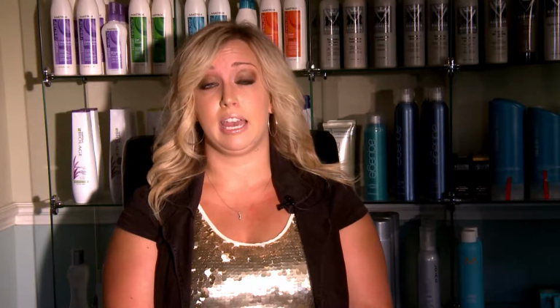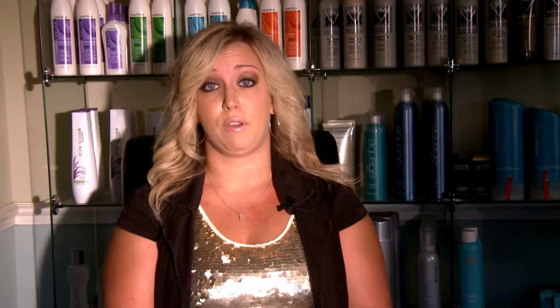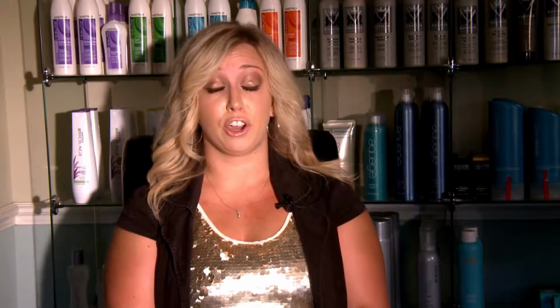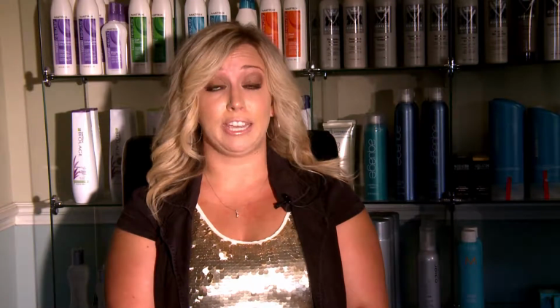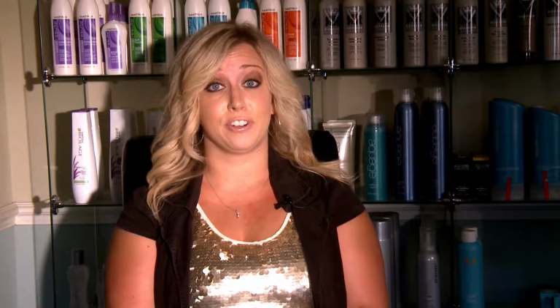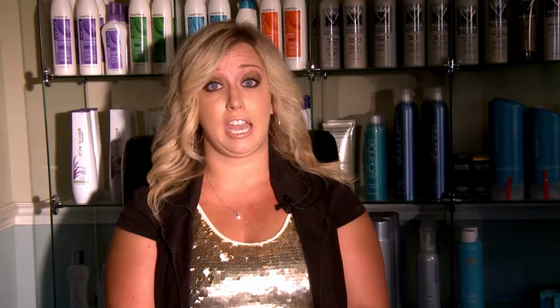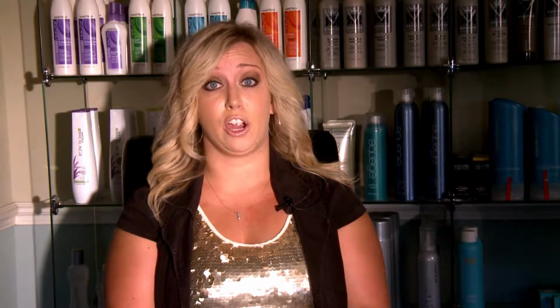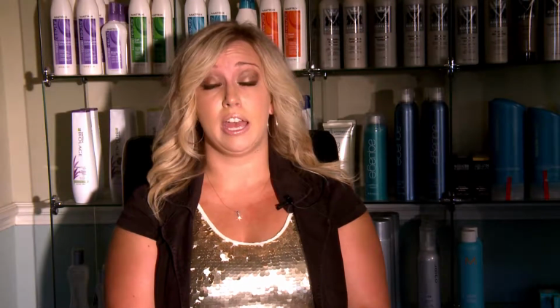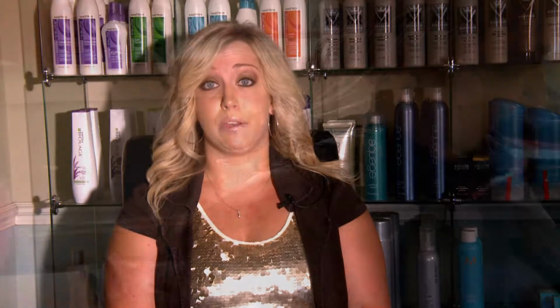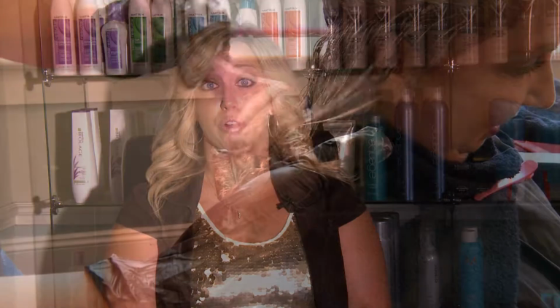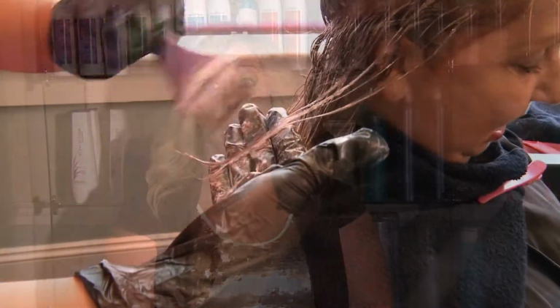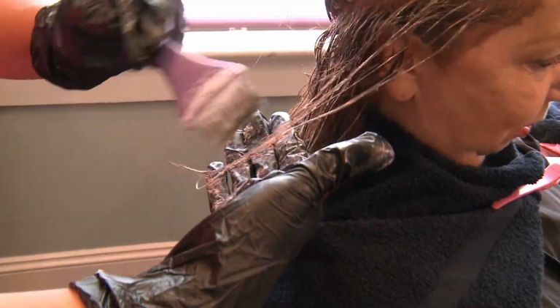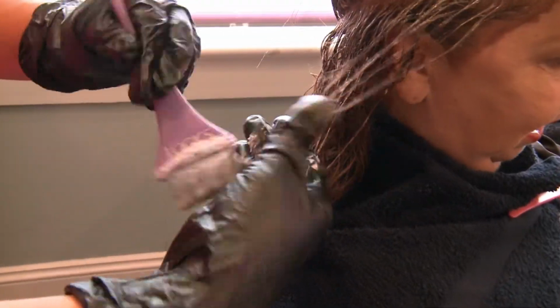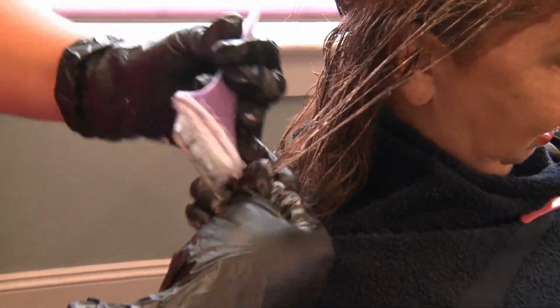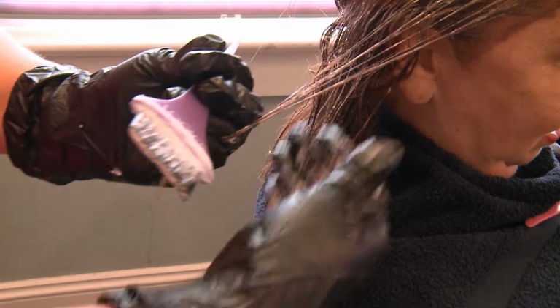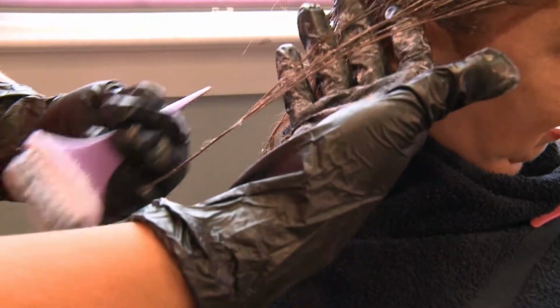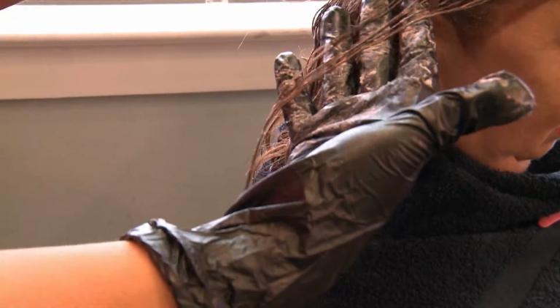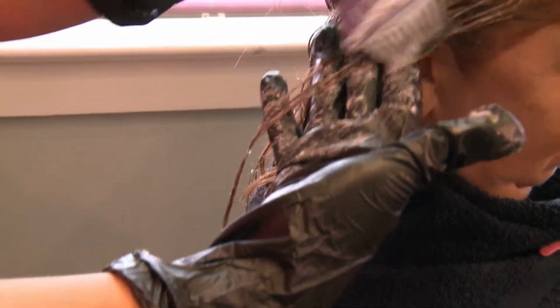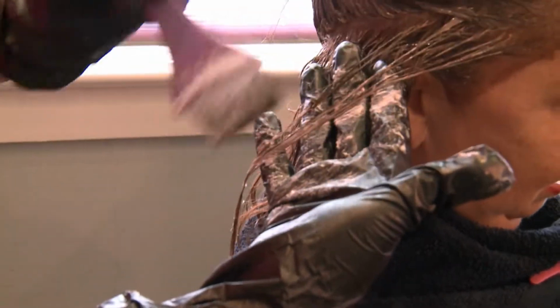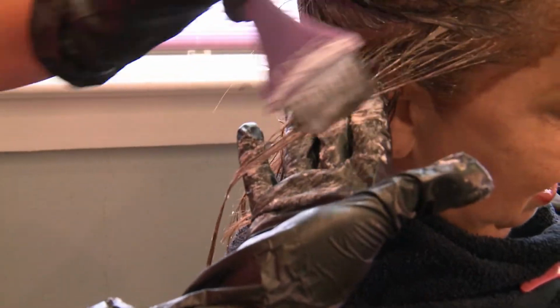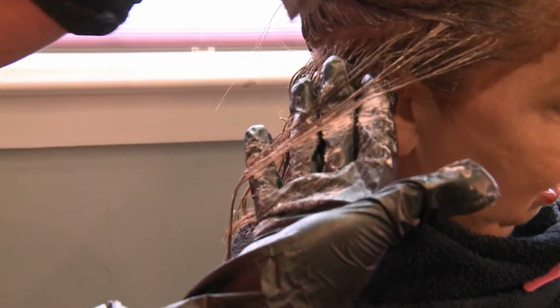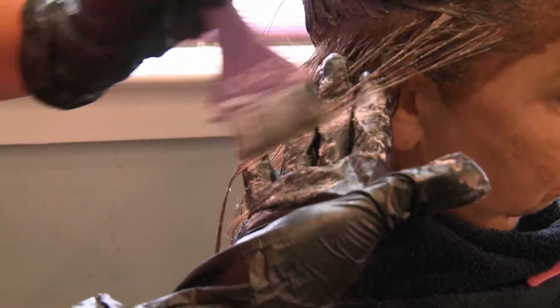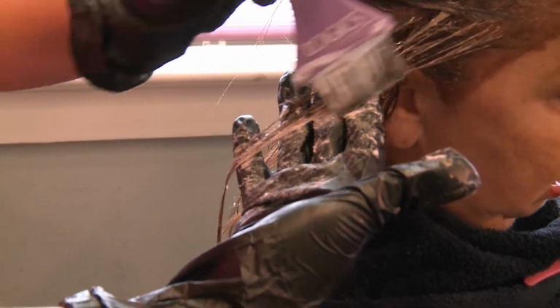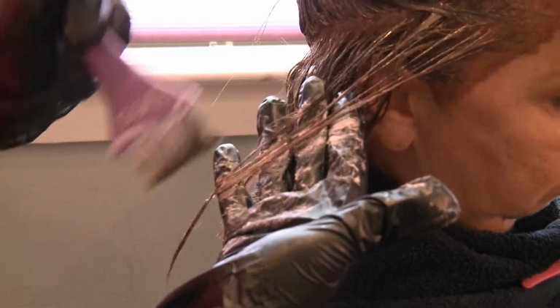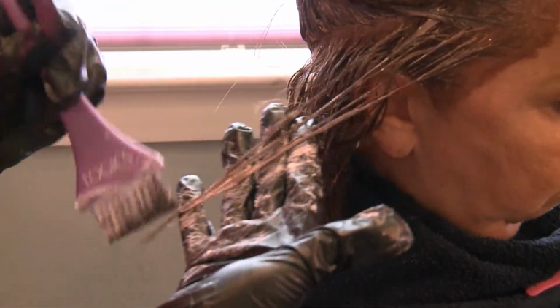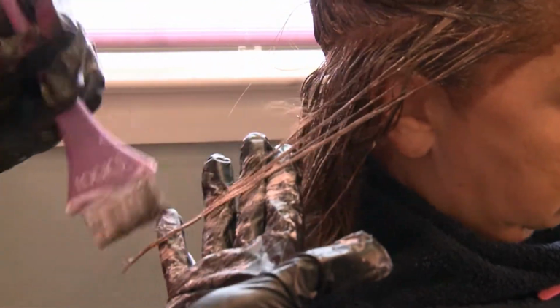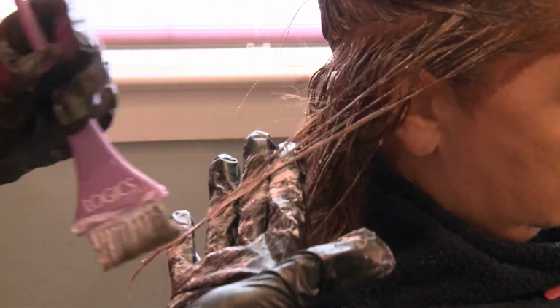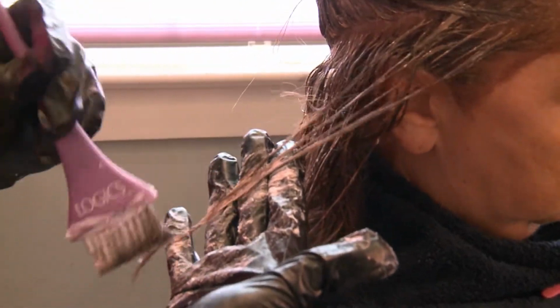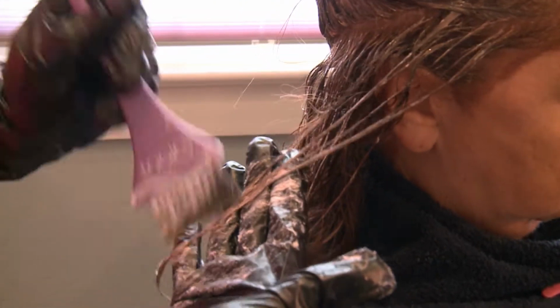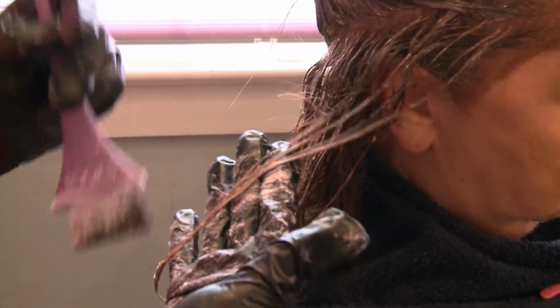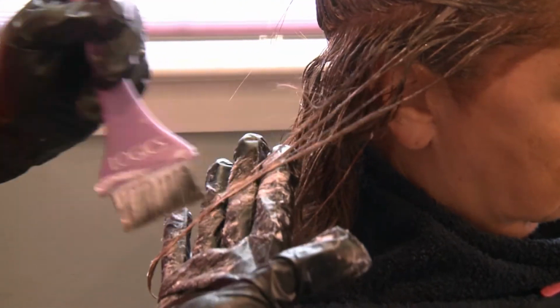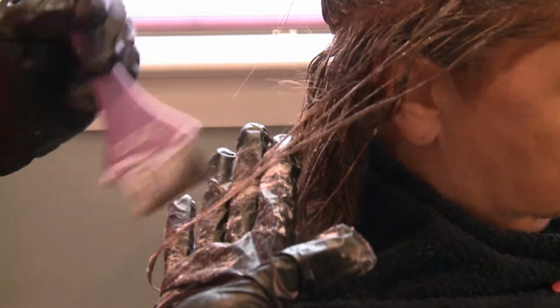"If you have curly or frizzy hair, it will help to tame that frizz down and smooth it out. It makes it very shiny and much more manageable. It will cut your drying time in half."